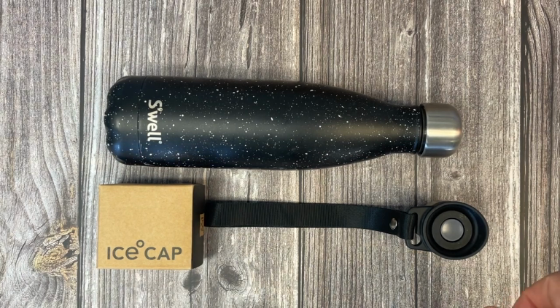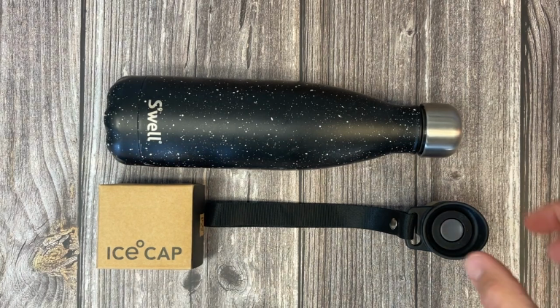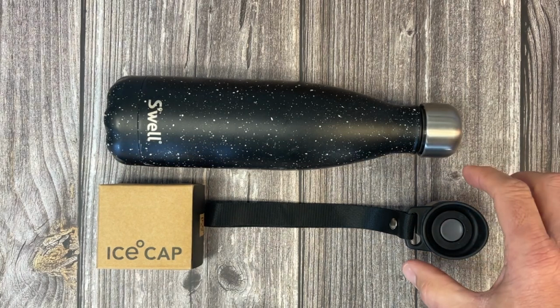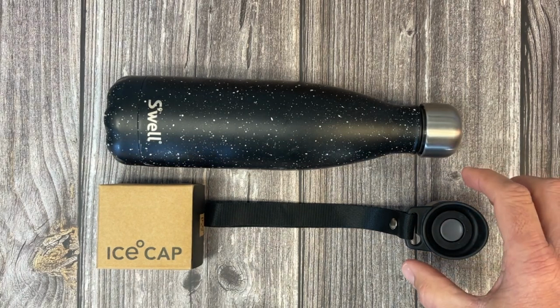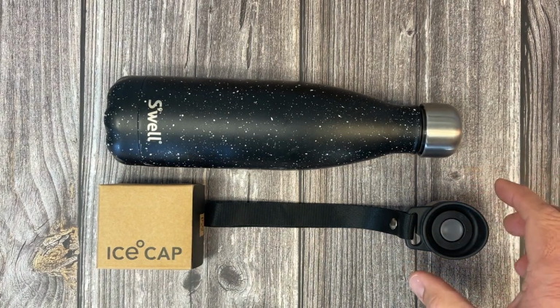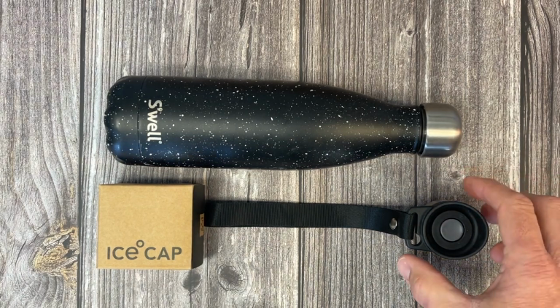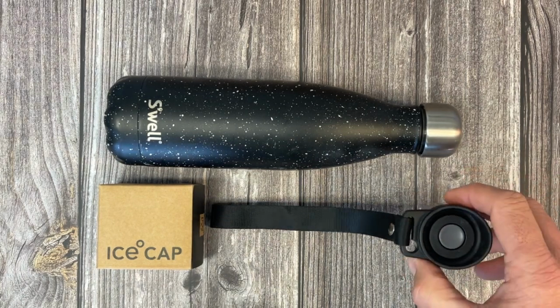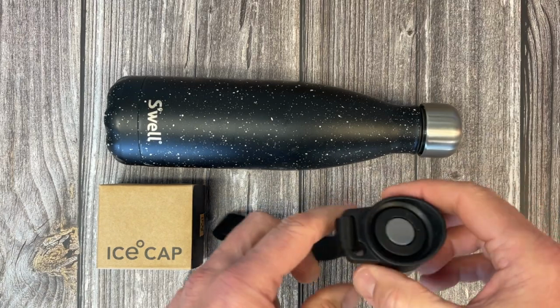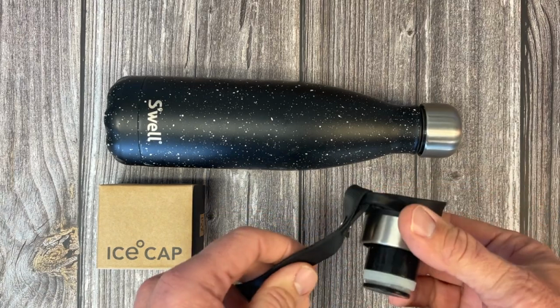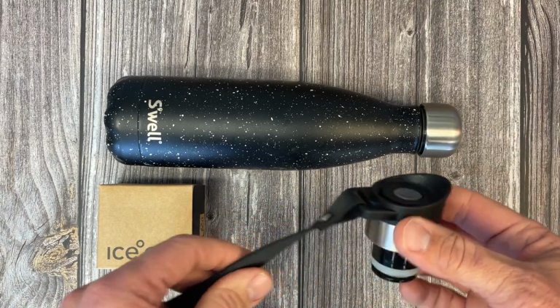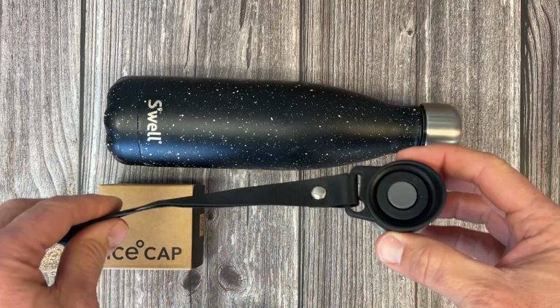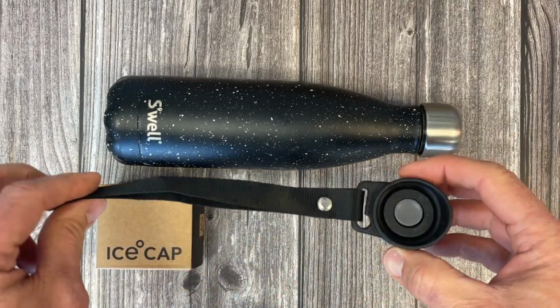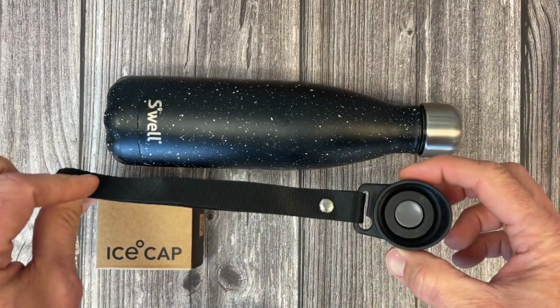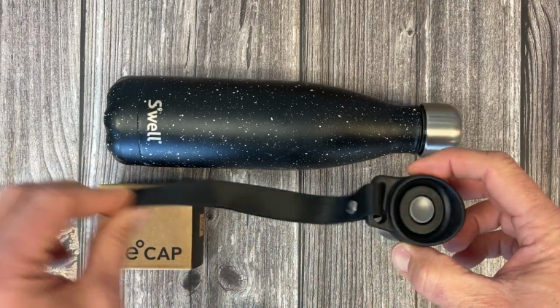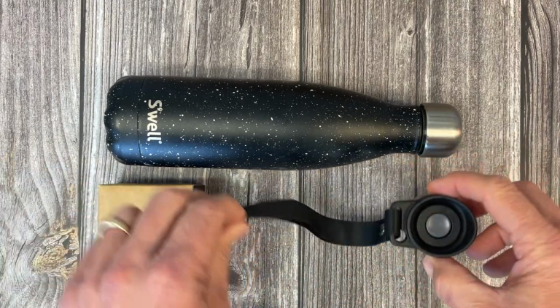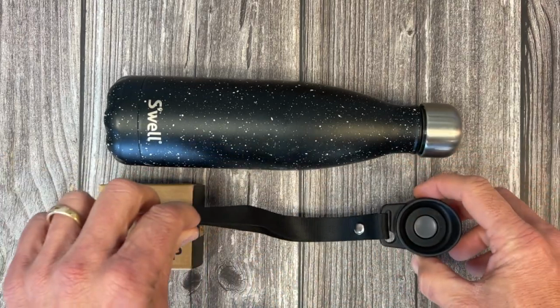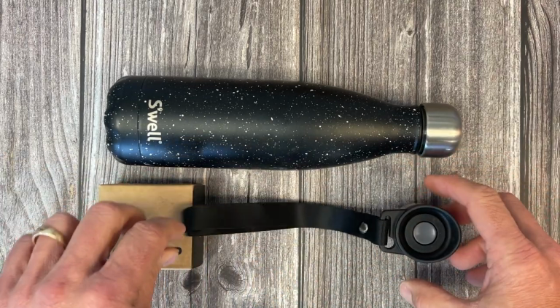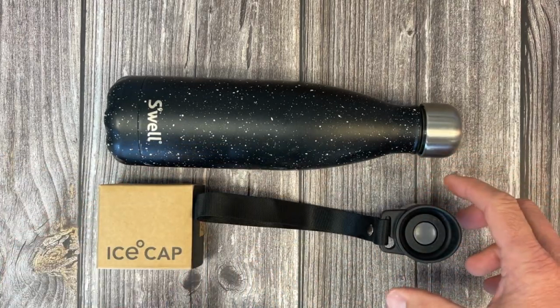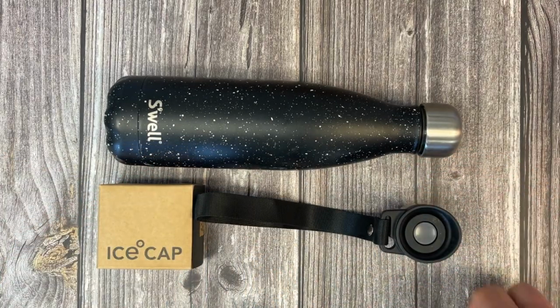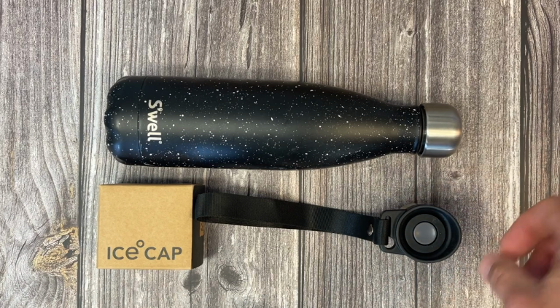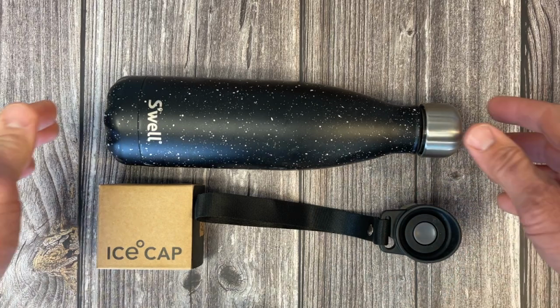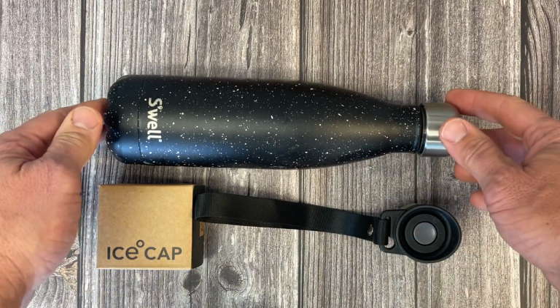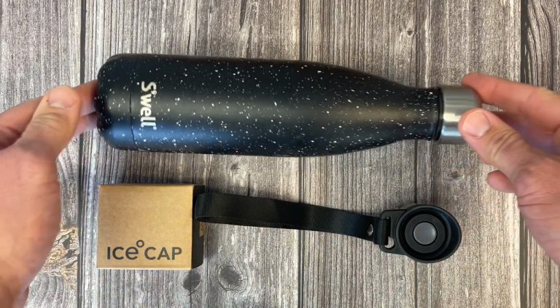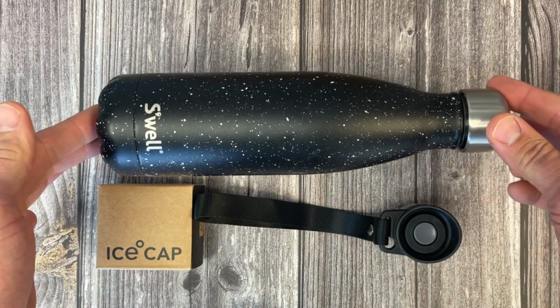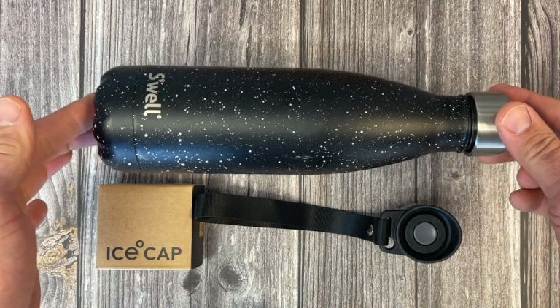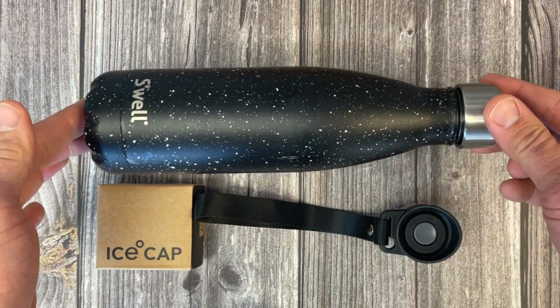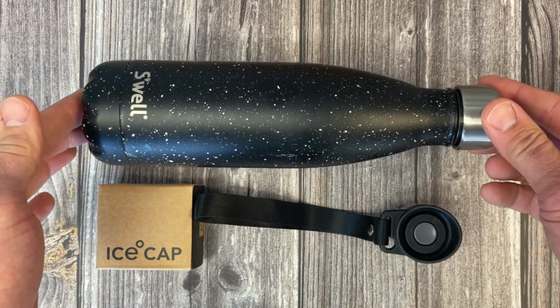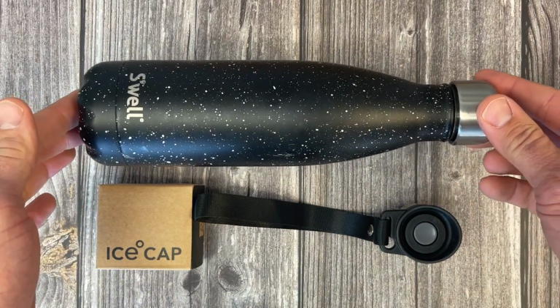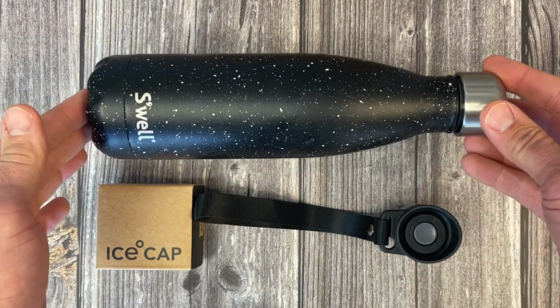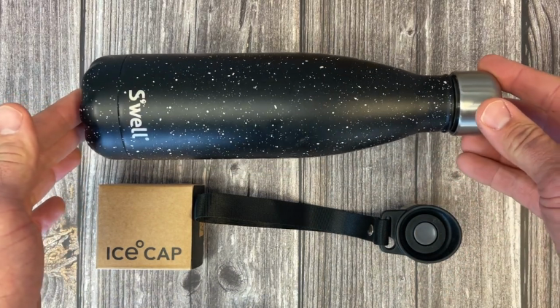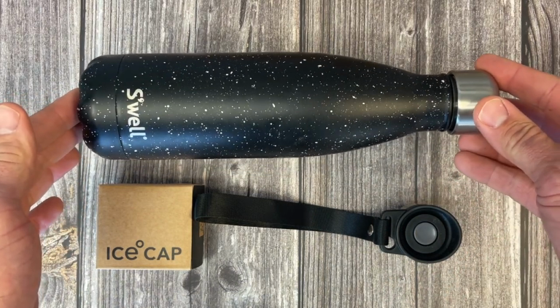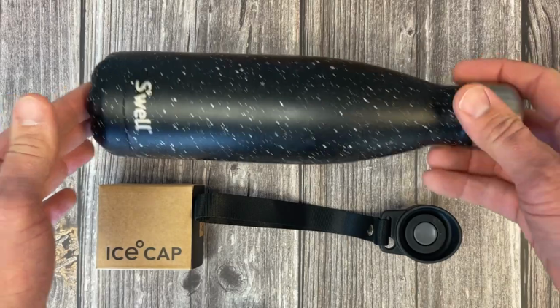Here is a review and unboxing of the Click and Sip ice cap that is compatible with 17 and 20 ounce water bottles such as the Swell.